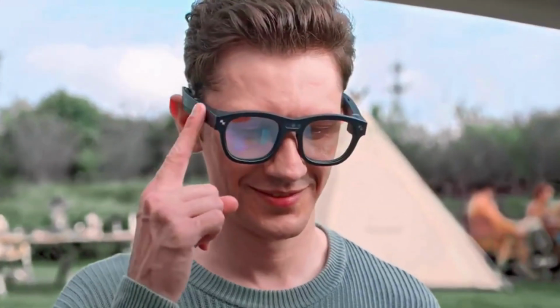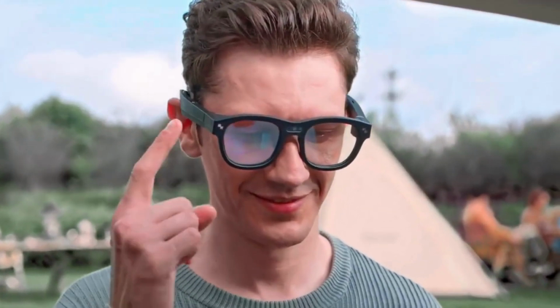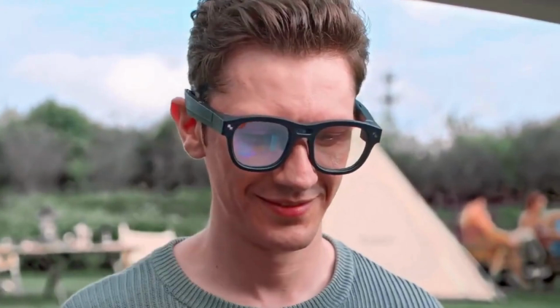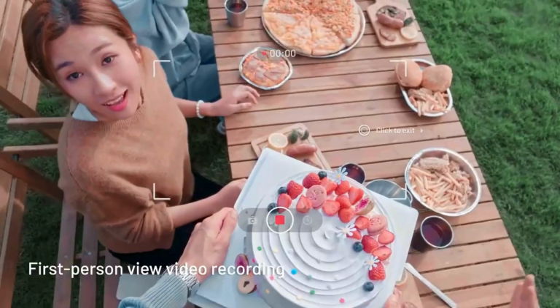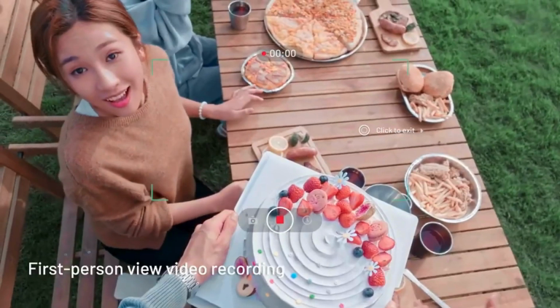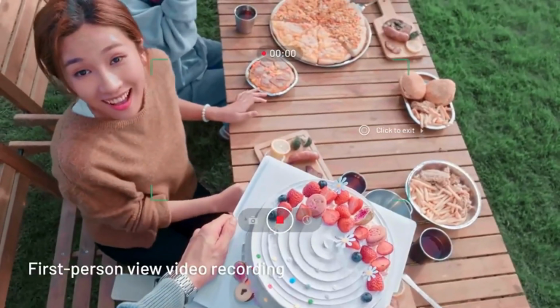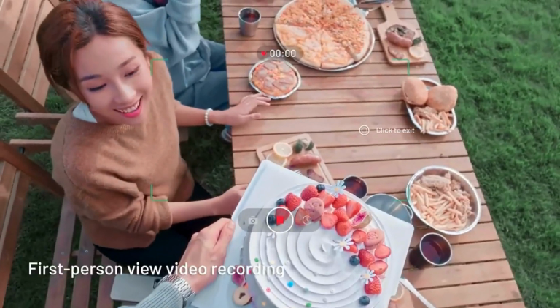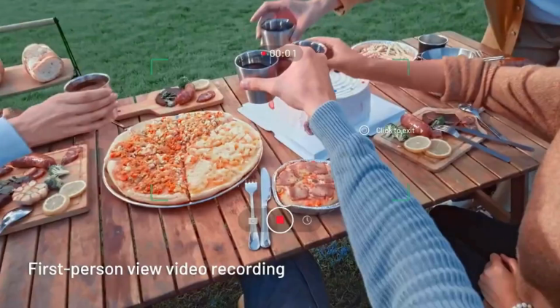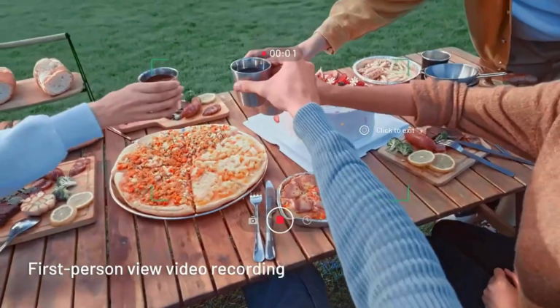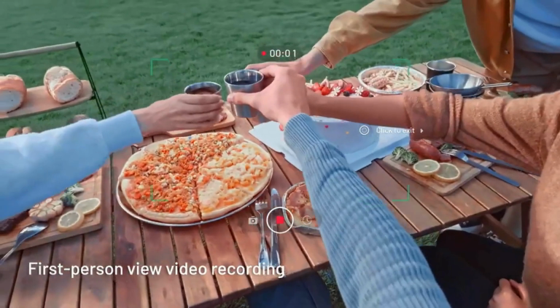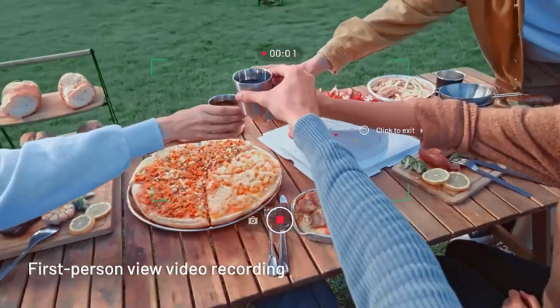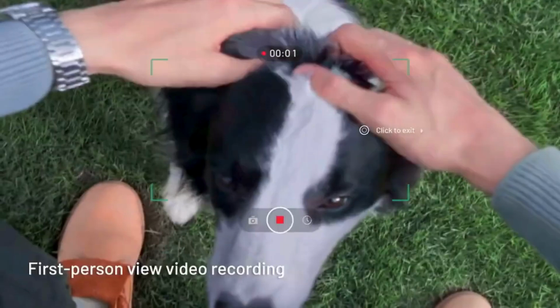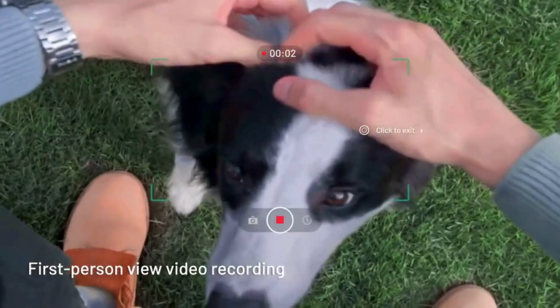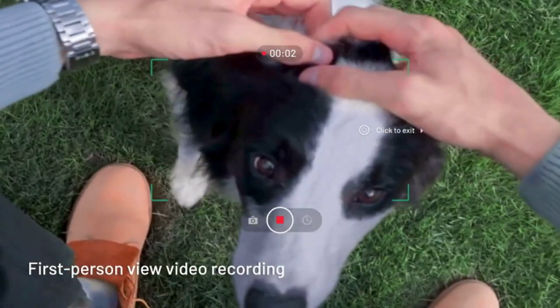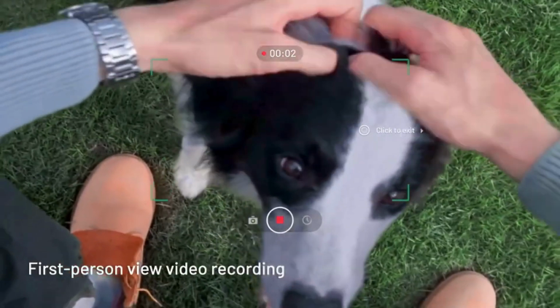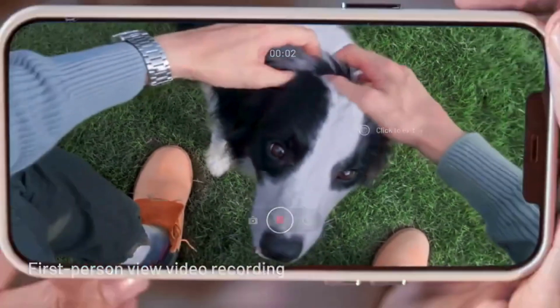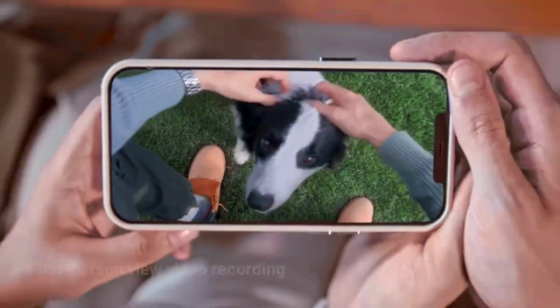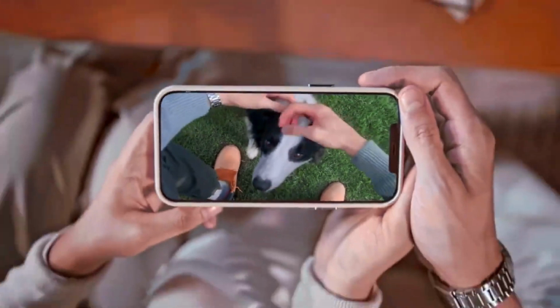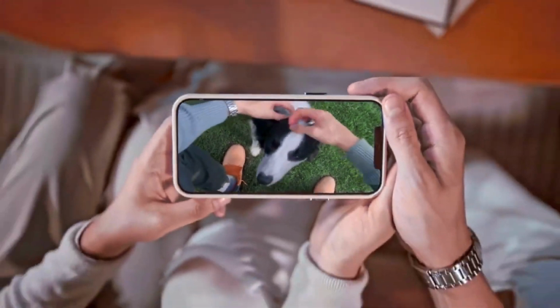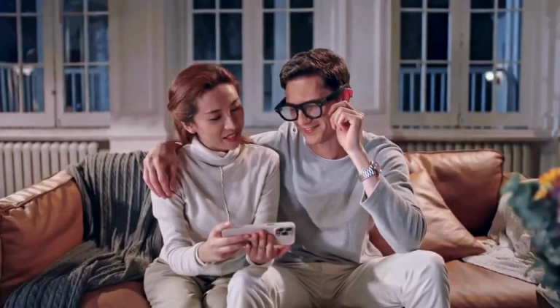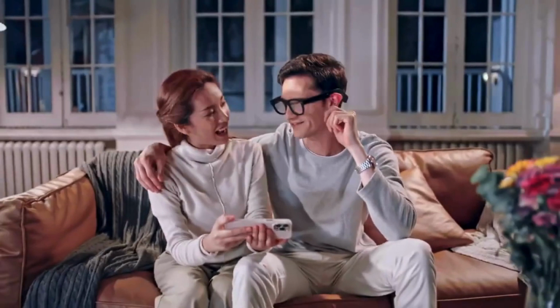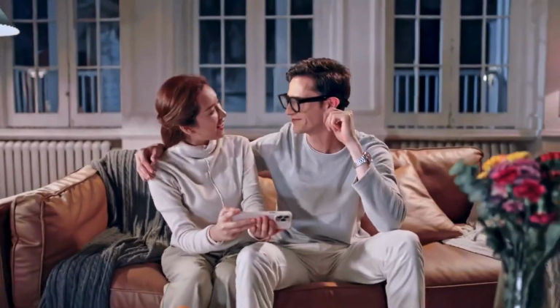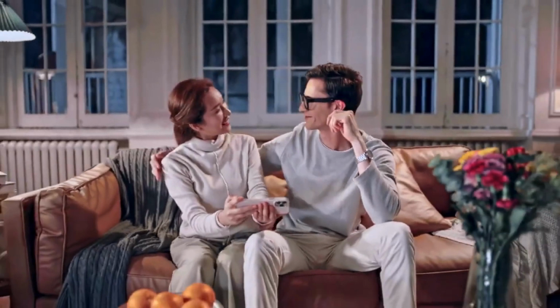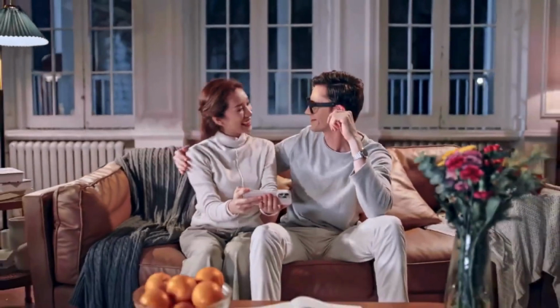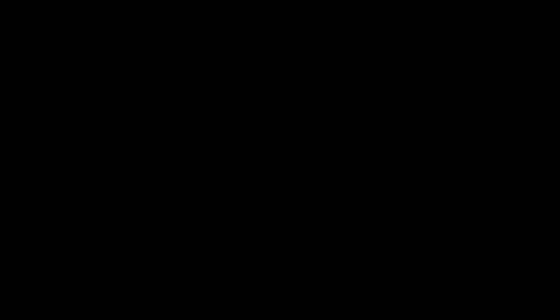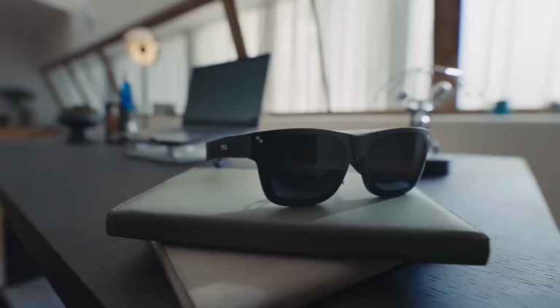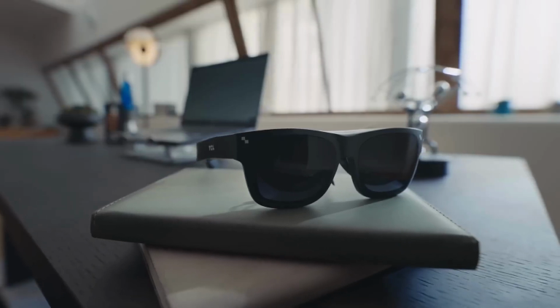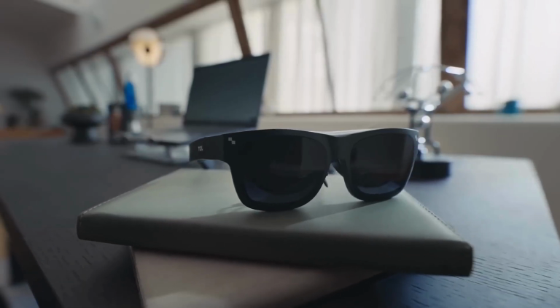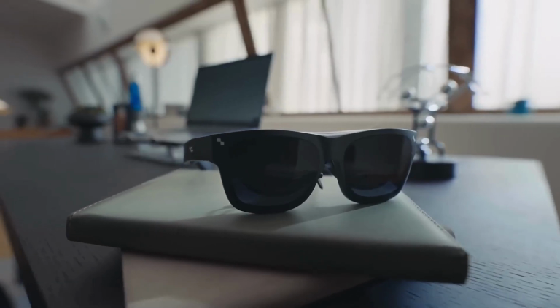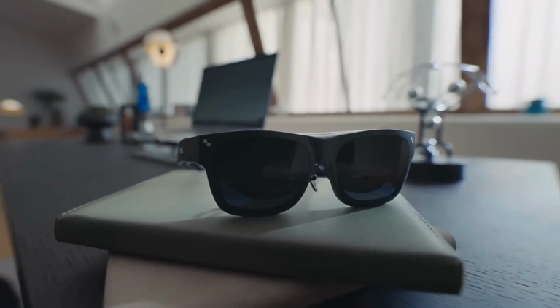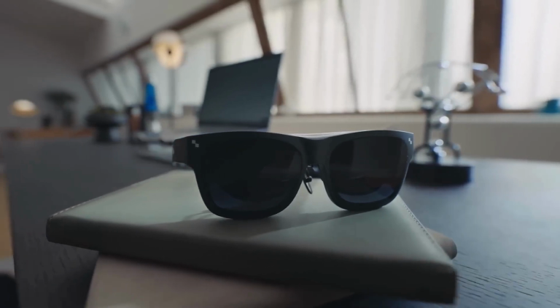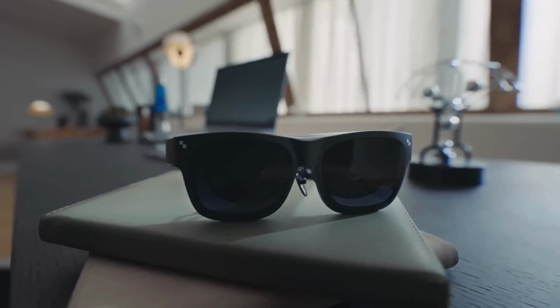Its AI assistant can transcribe conversations, translate languages in real time, and respond to your voice, making it a powerful tool for travel and communication.